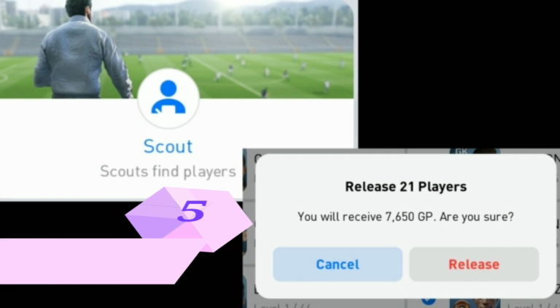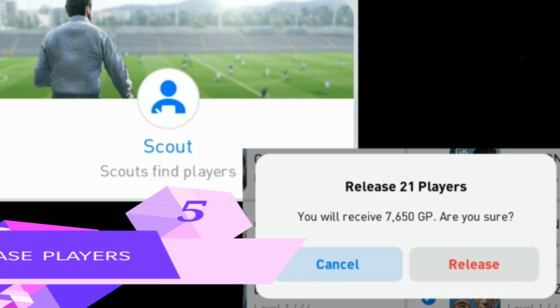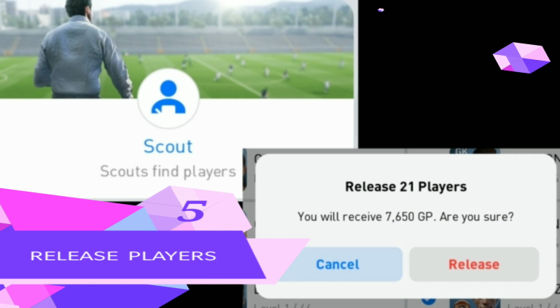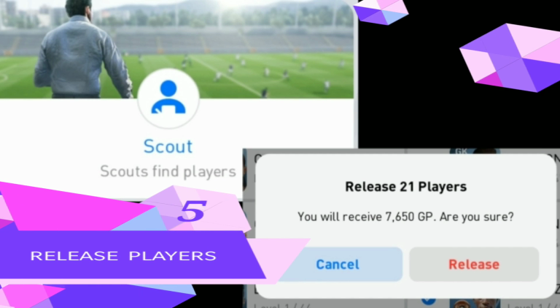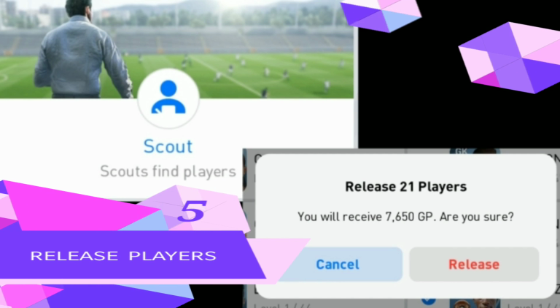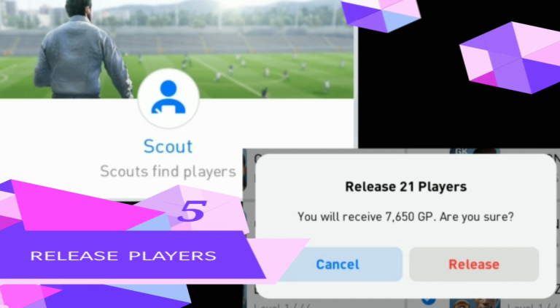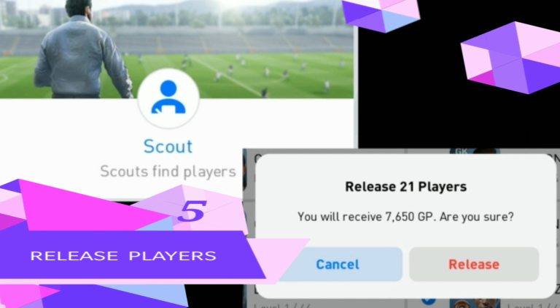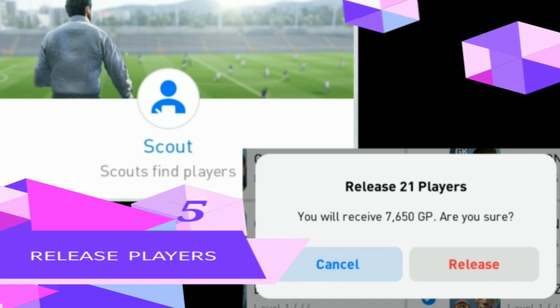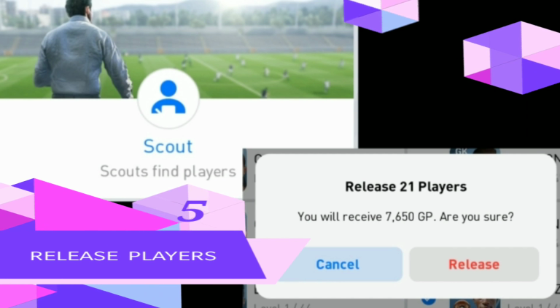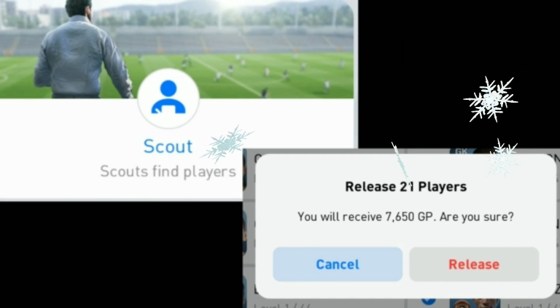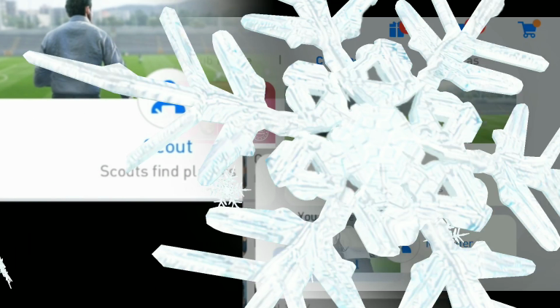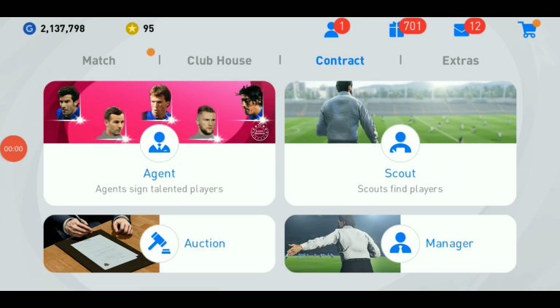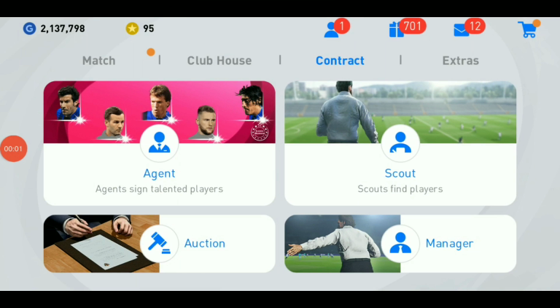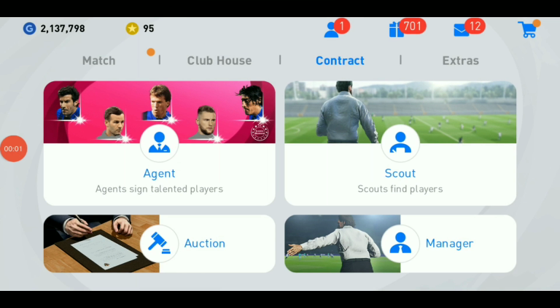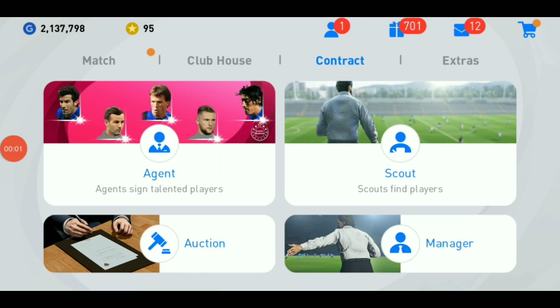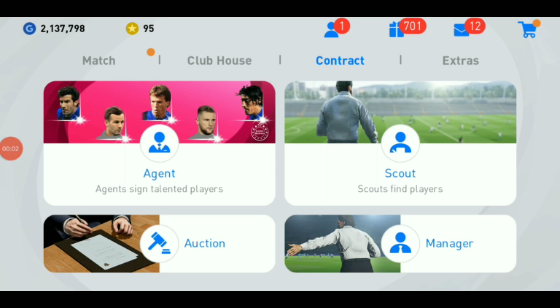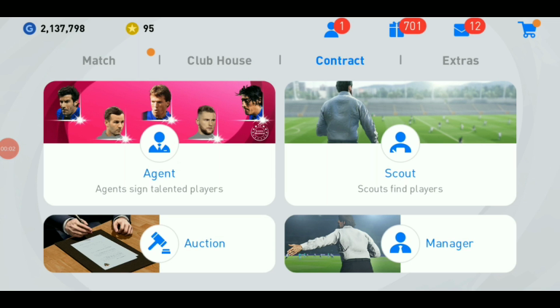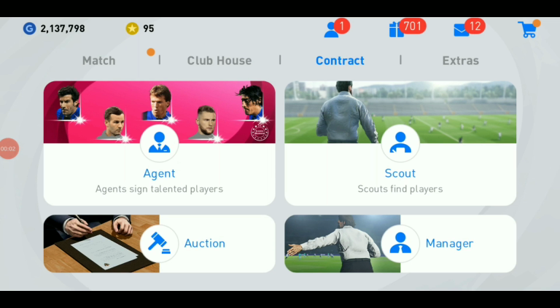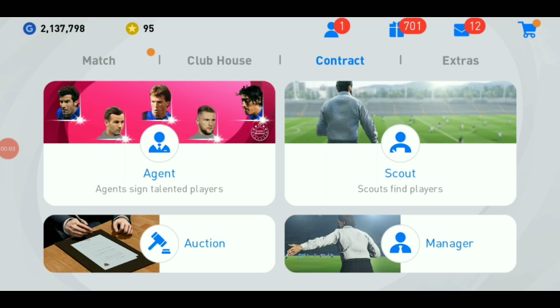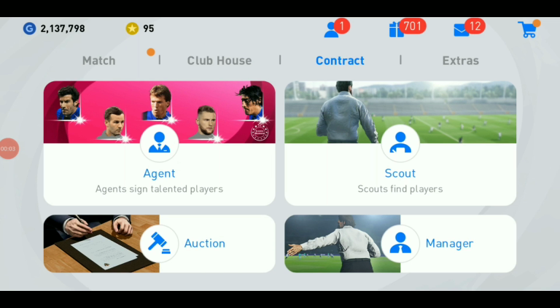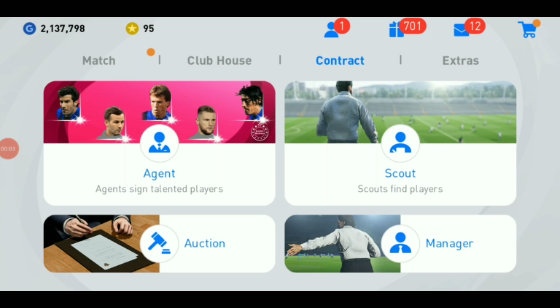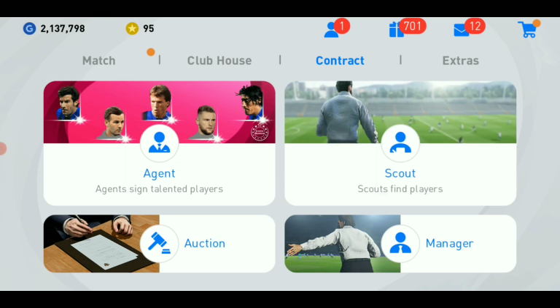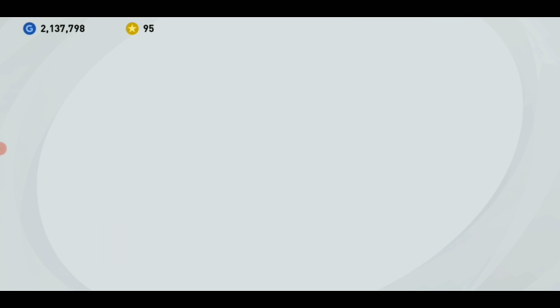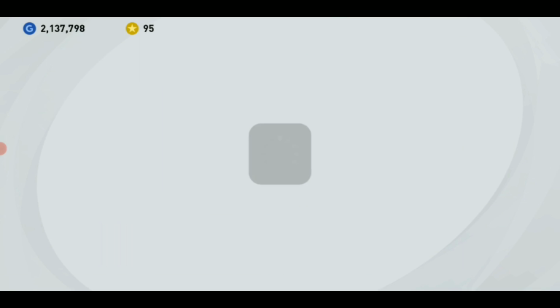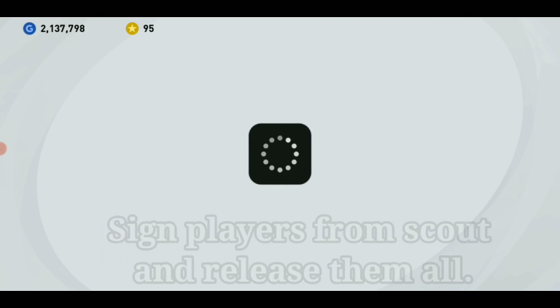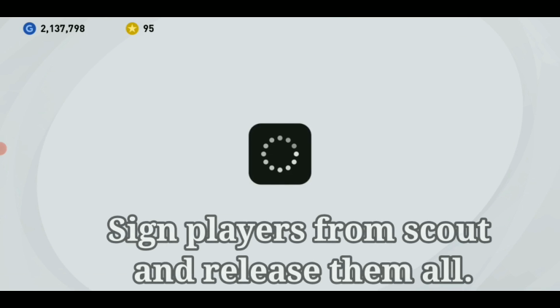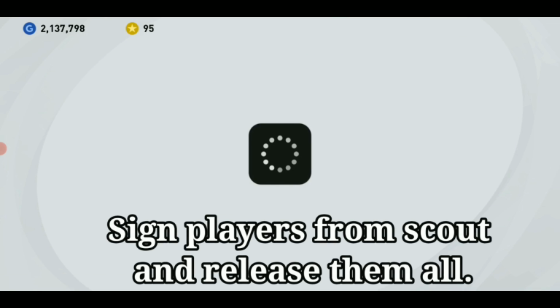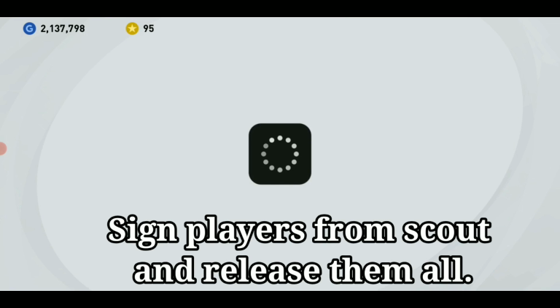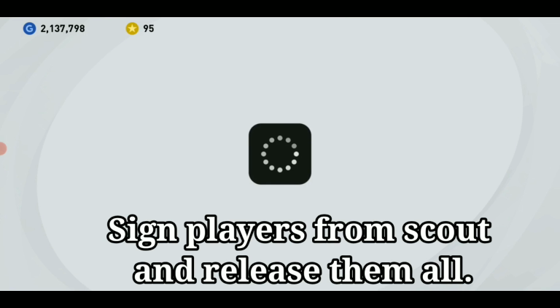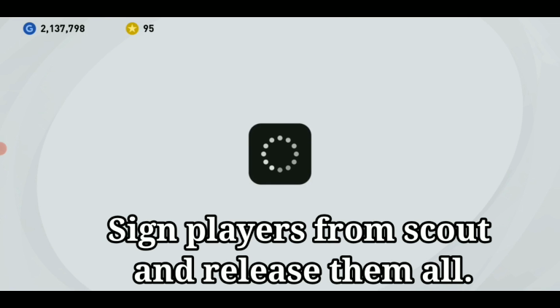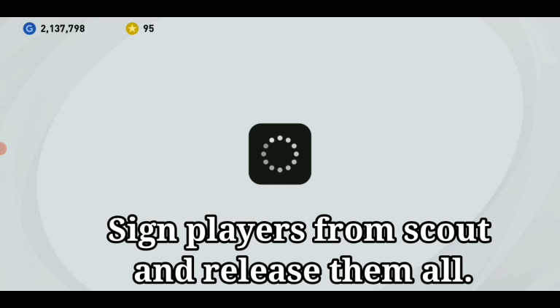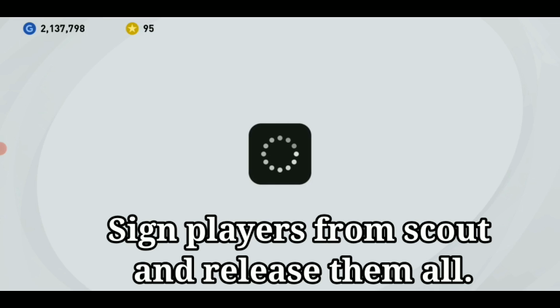Number 5: Release players. Sign players from Scout and release them all to earn GP.